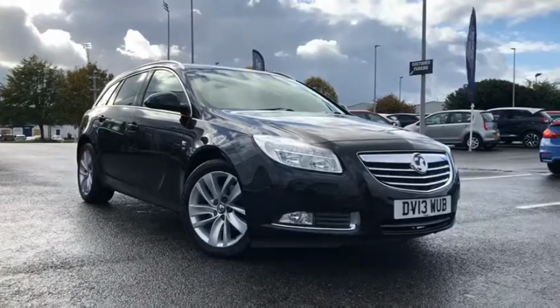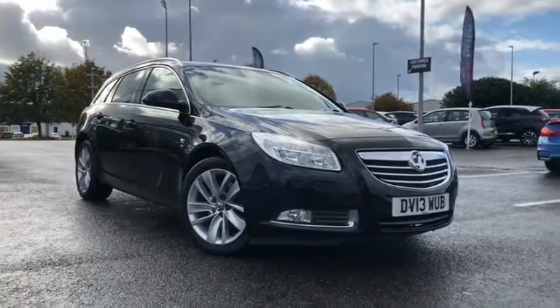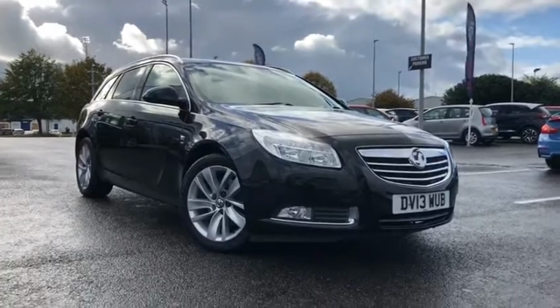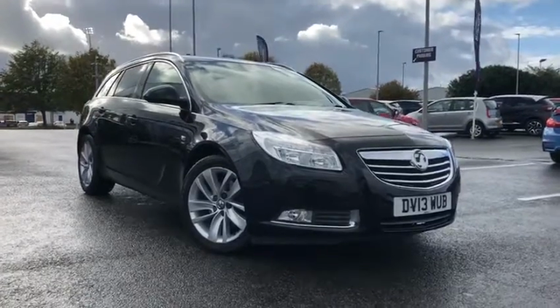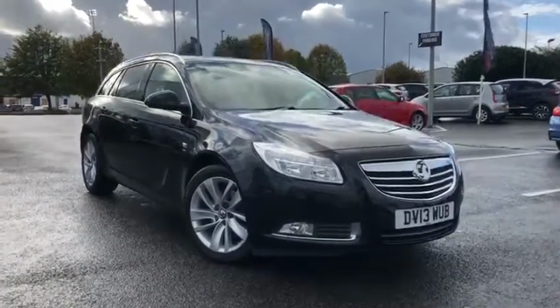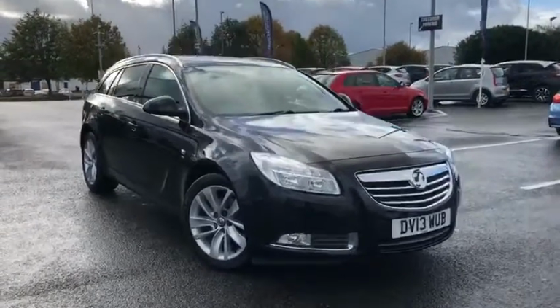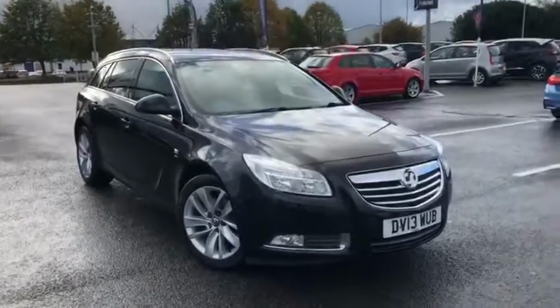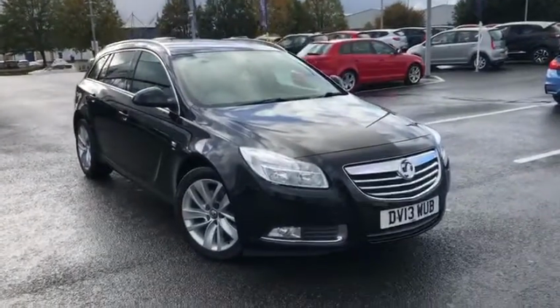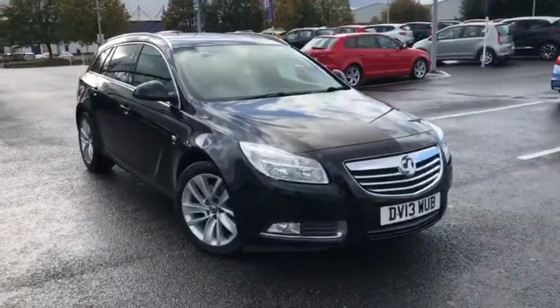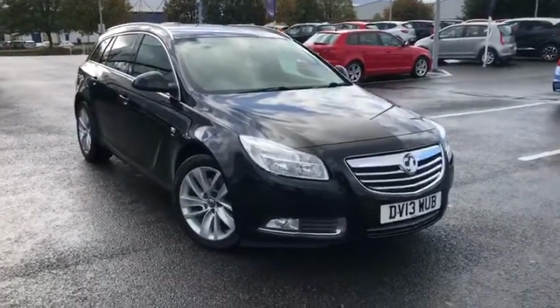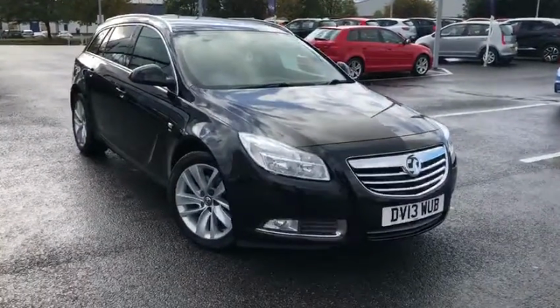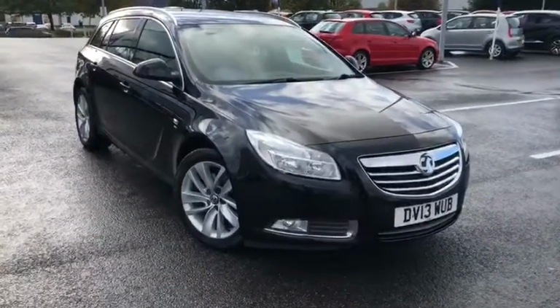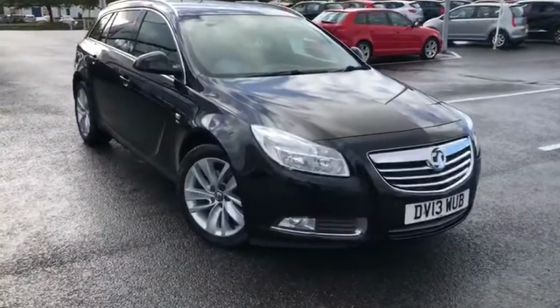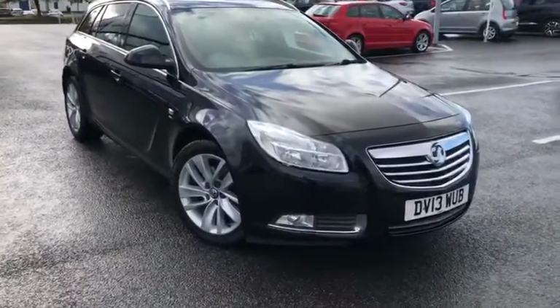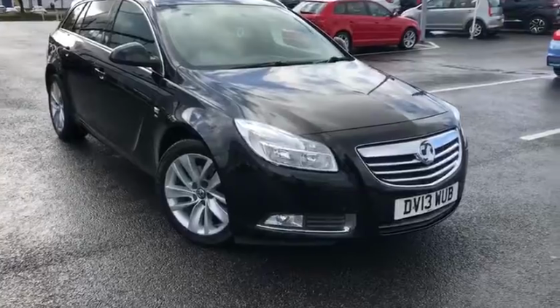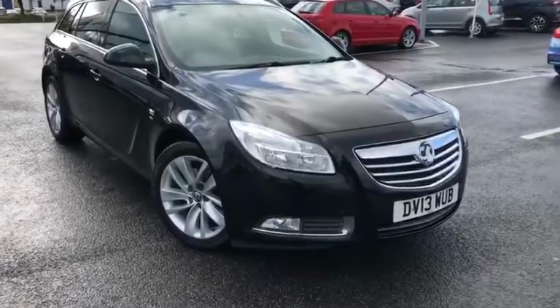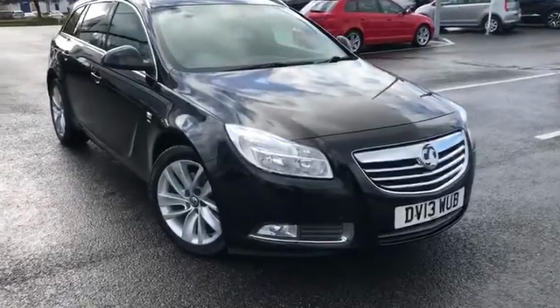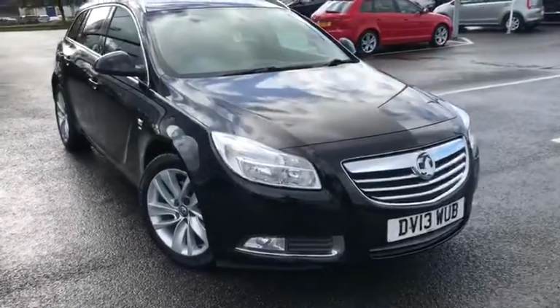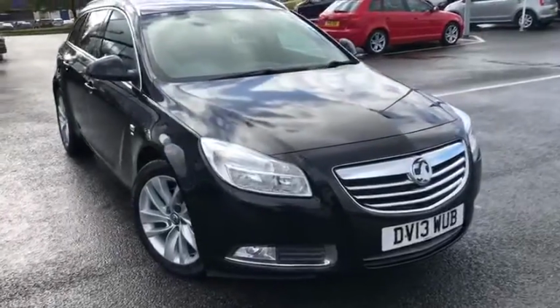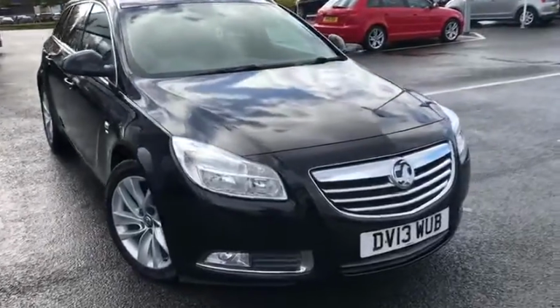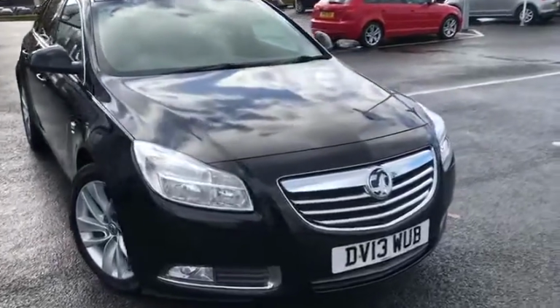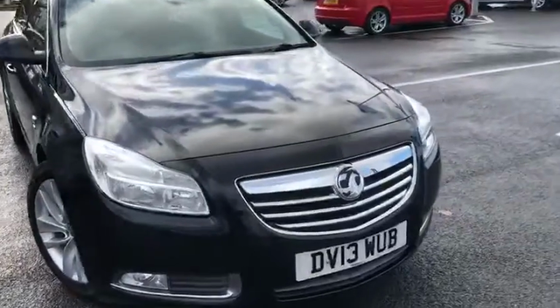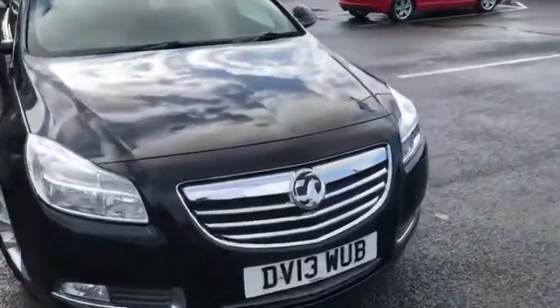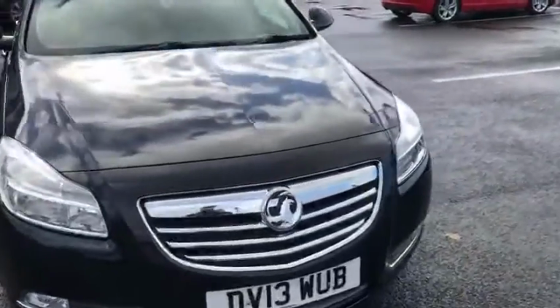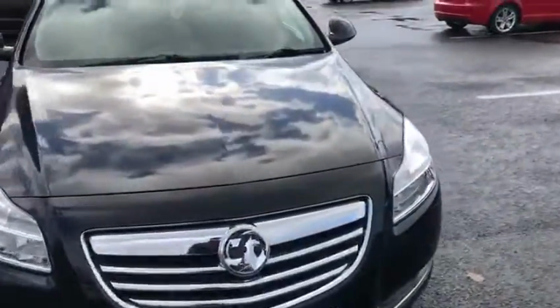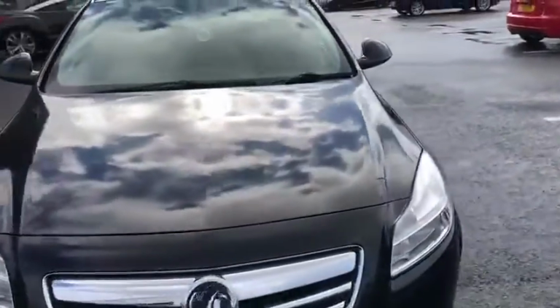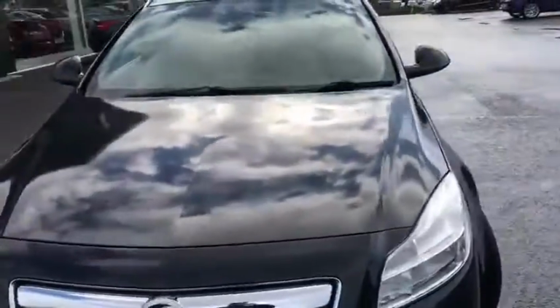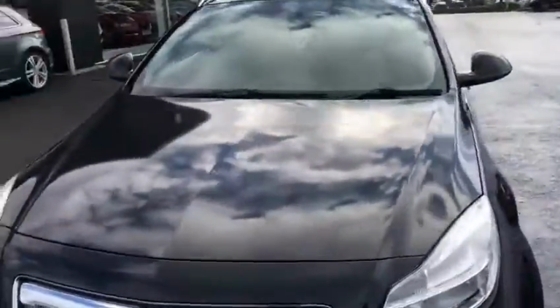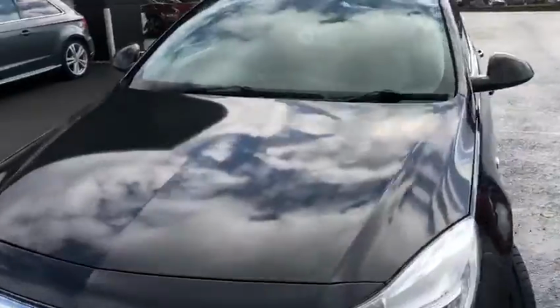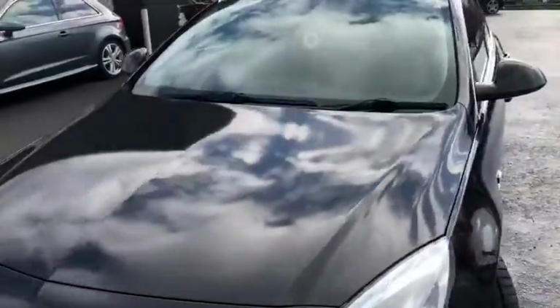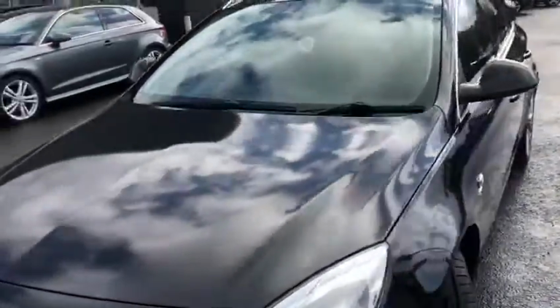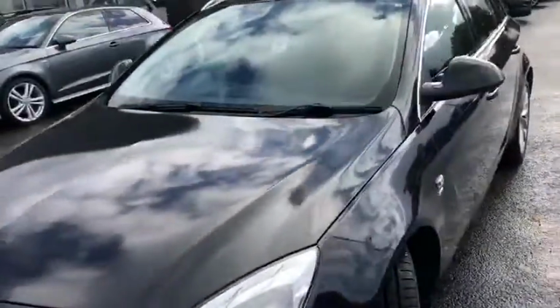Hi, my name is Billy from Chester Metal and it's my absolute pleasure to give you a quick tour of this 2013 Vauxhall Insignia Estate in the lovely black. As you can see, the paintwork is very well reflected.